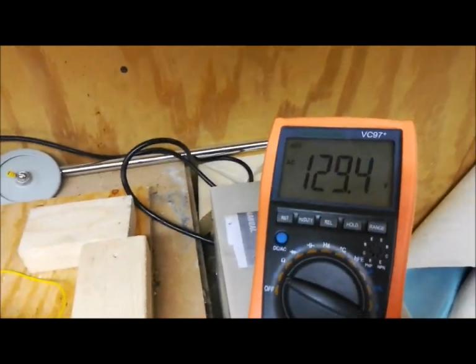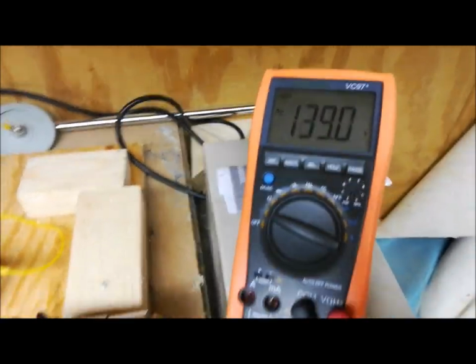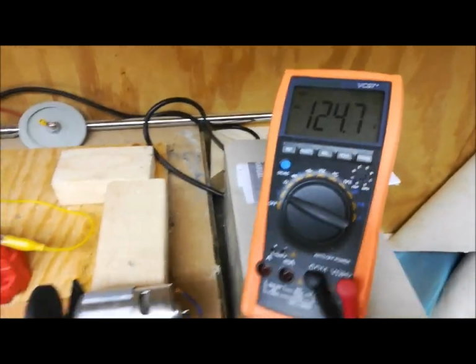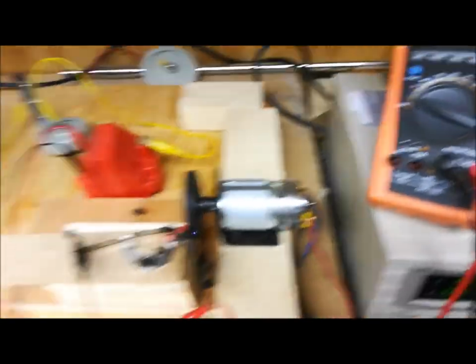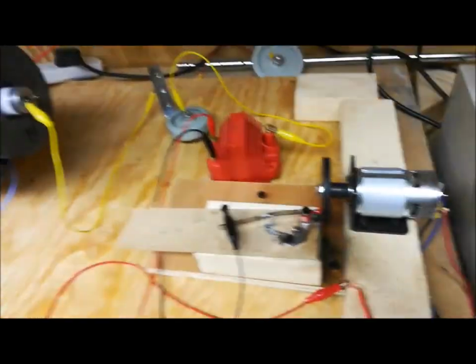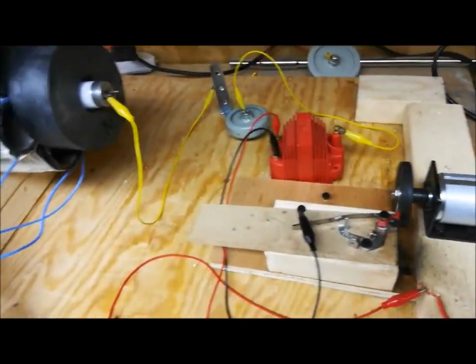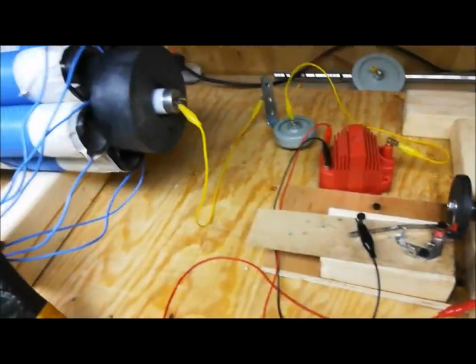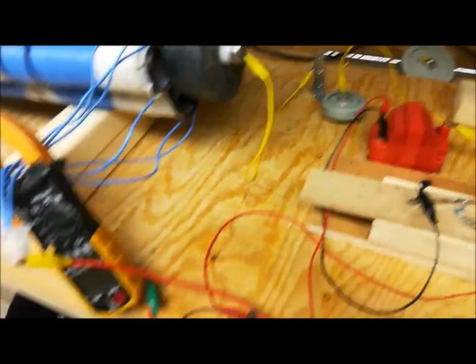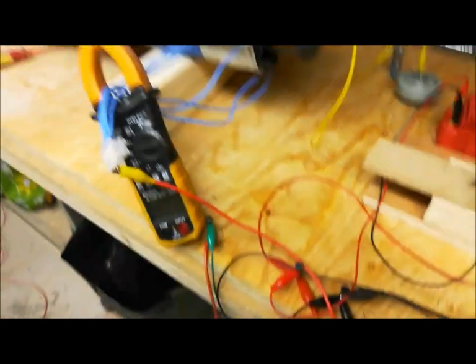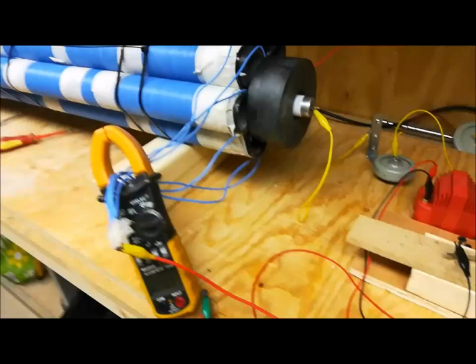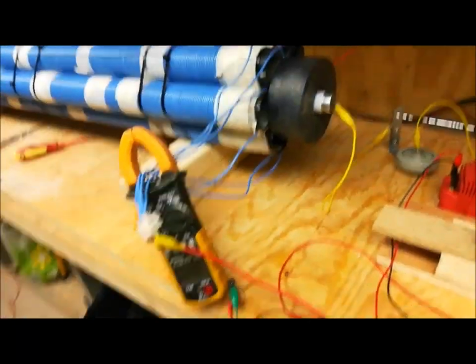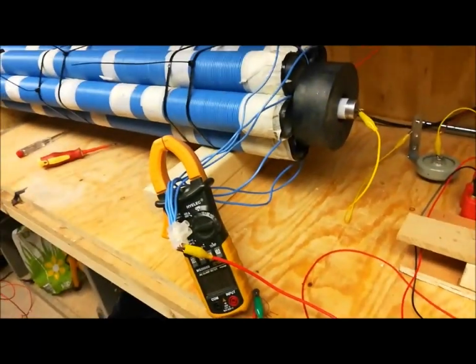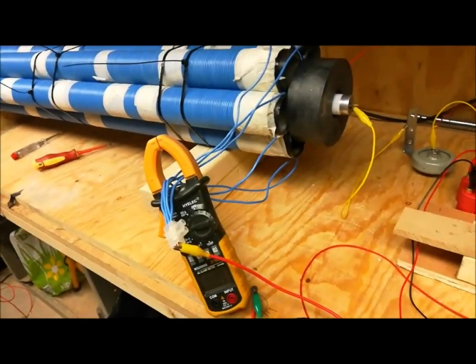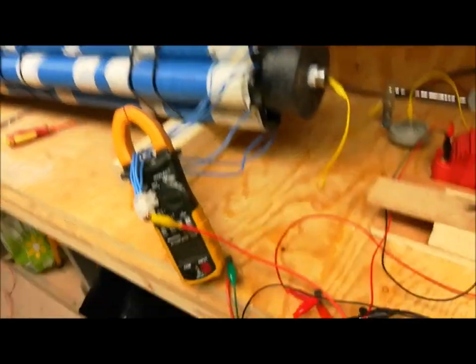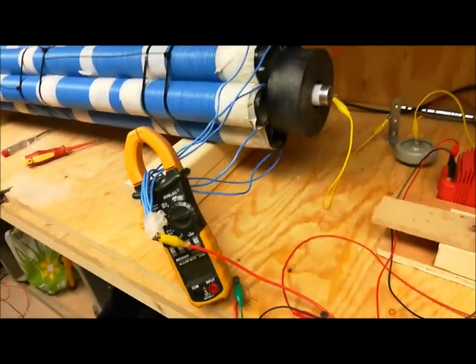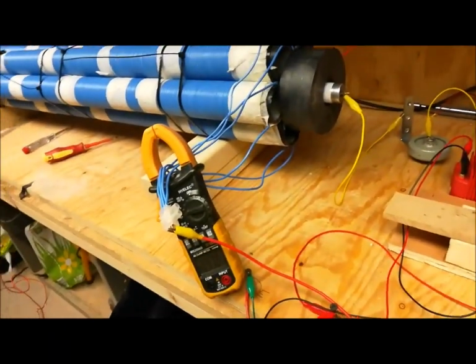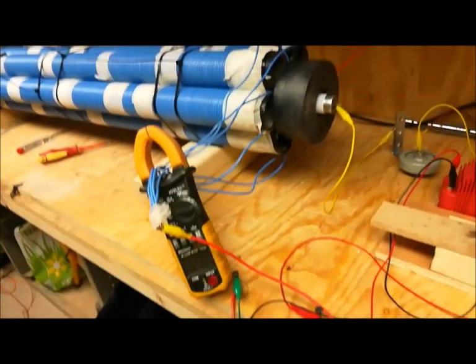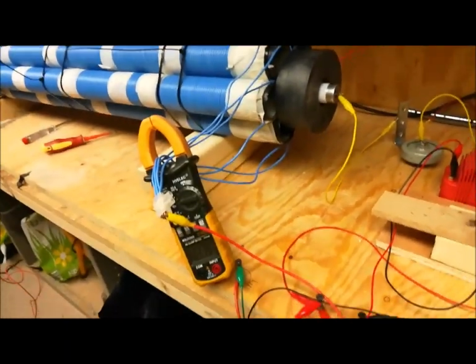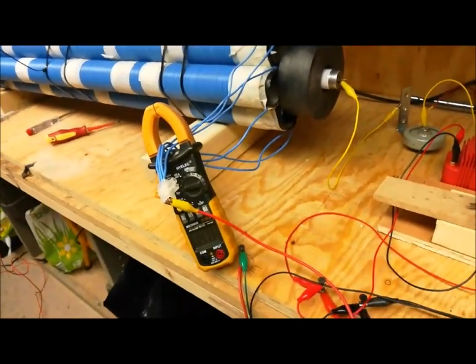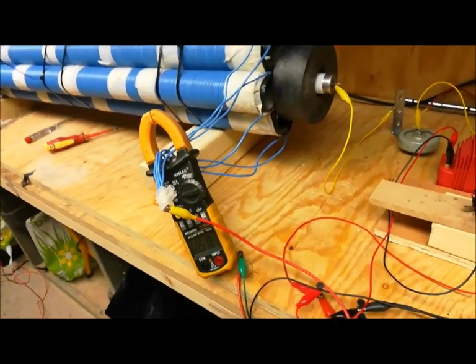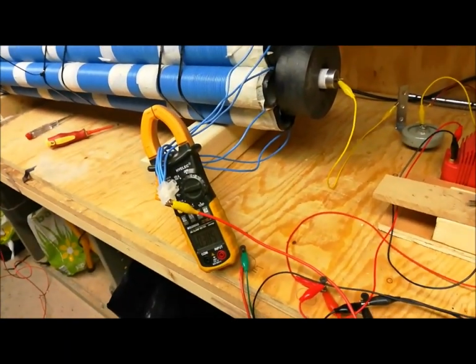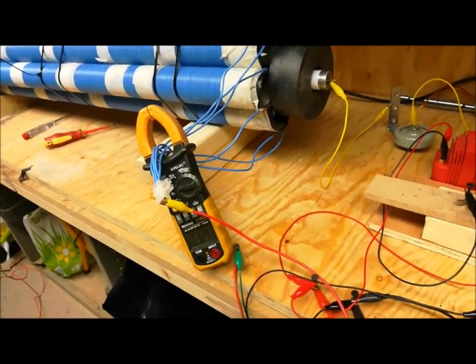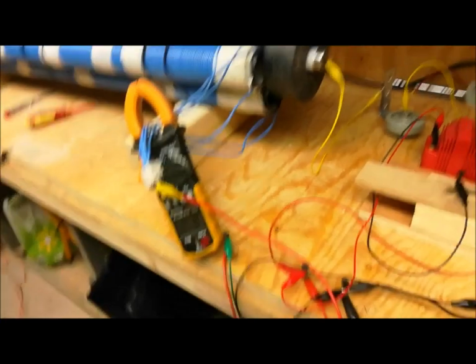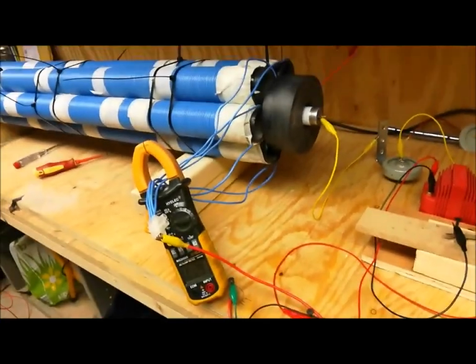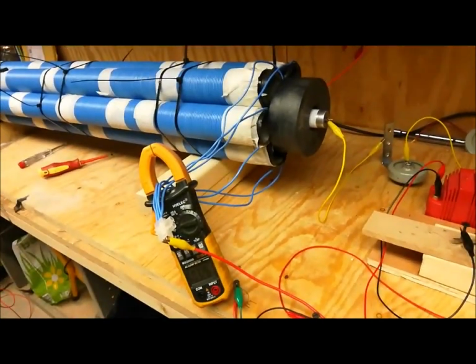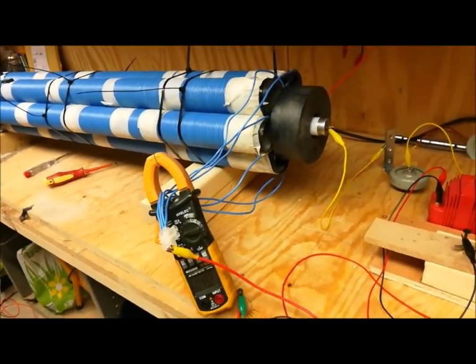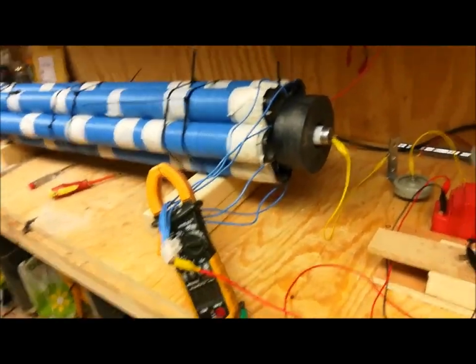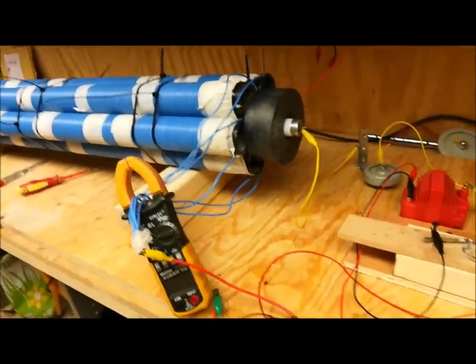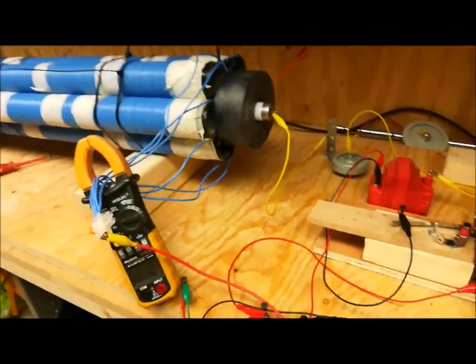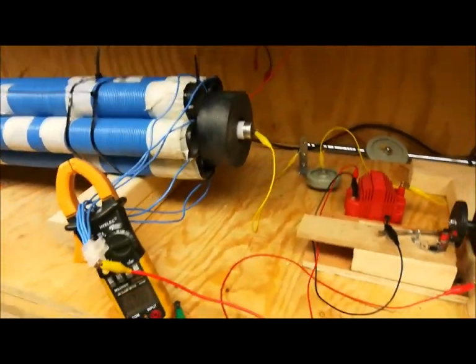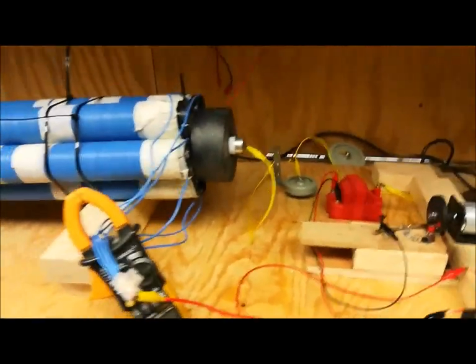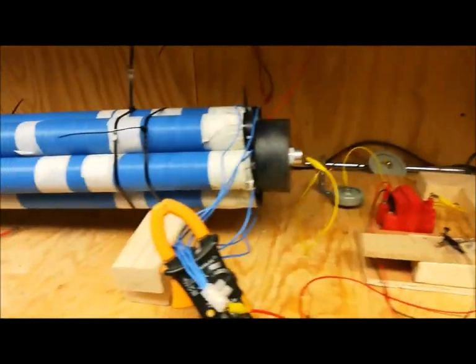It's work in progress. Obviously what I'm working towards is to power something from this ampage and this voltage. And that's the next step. So there we go.